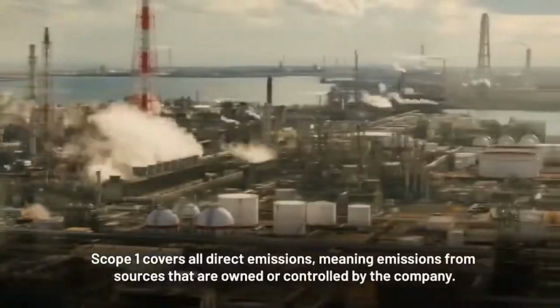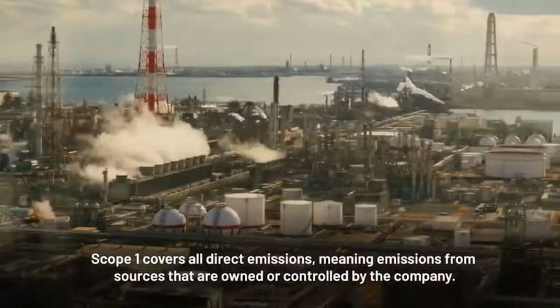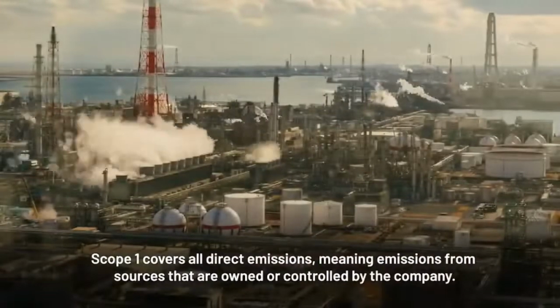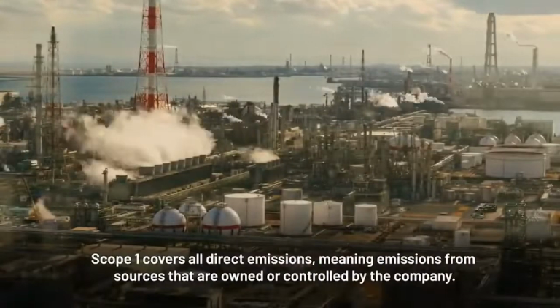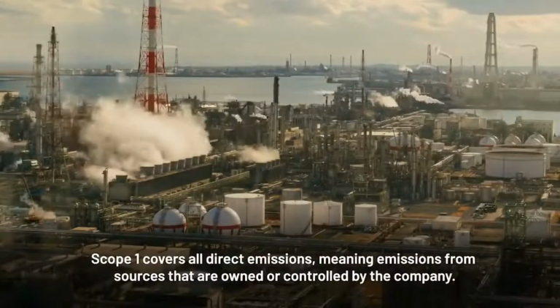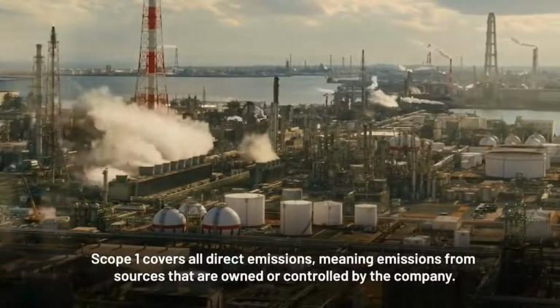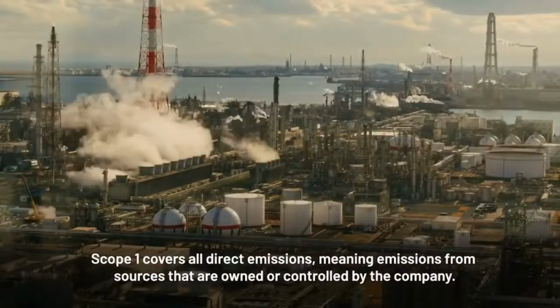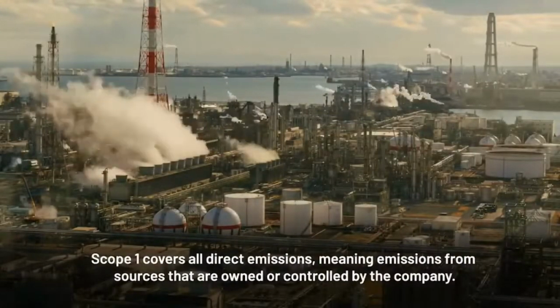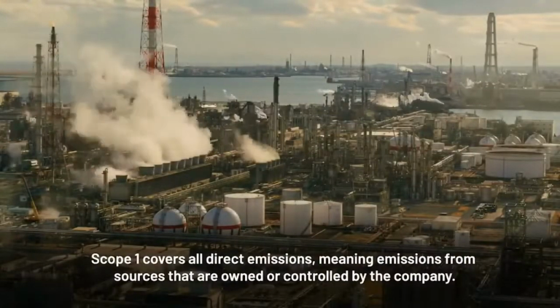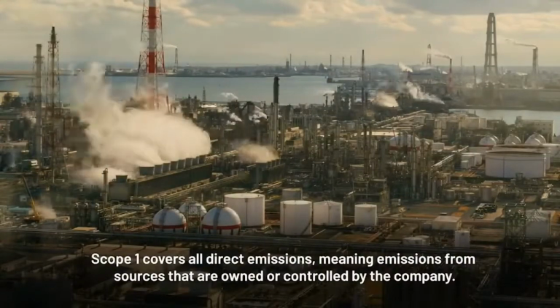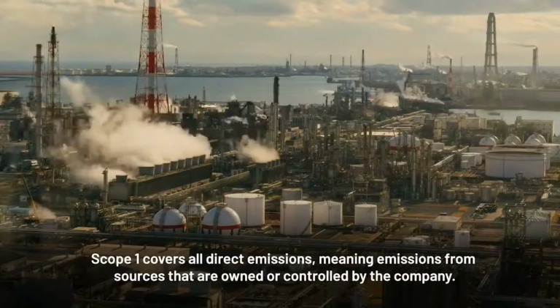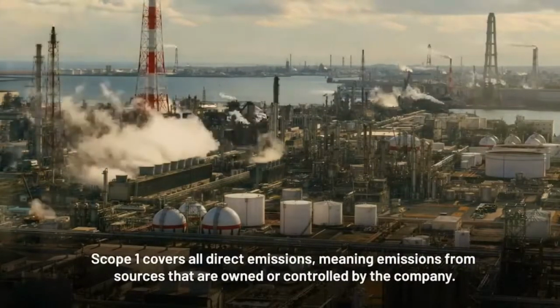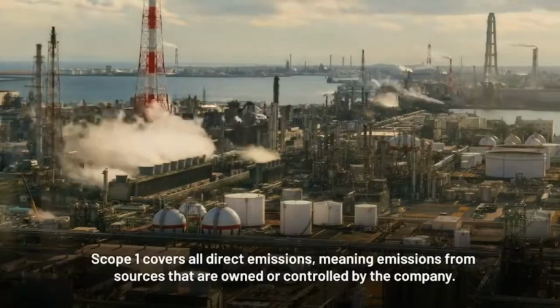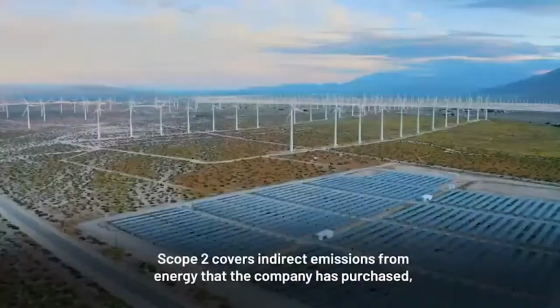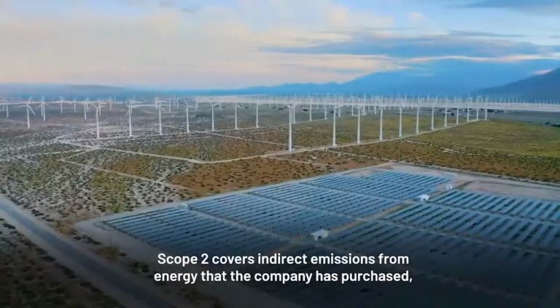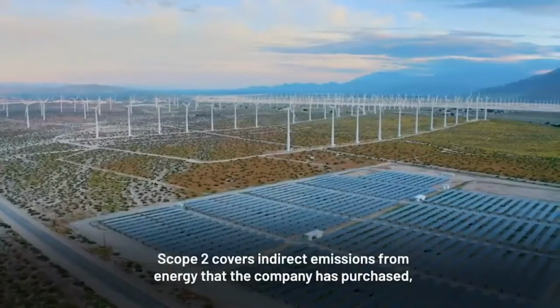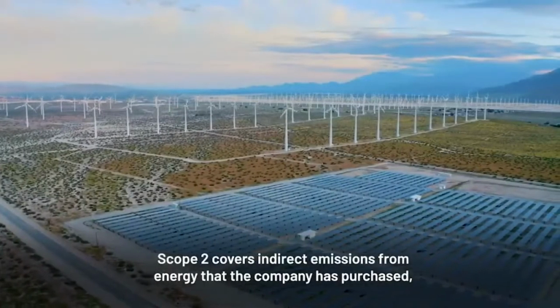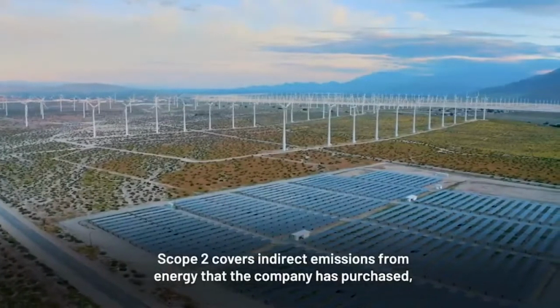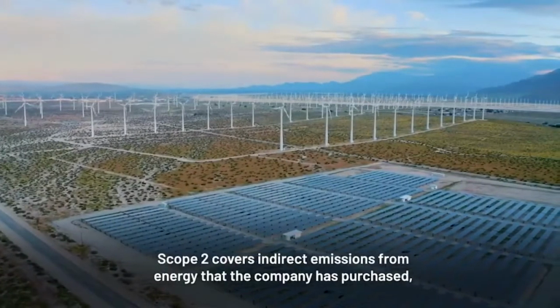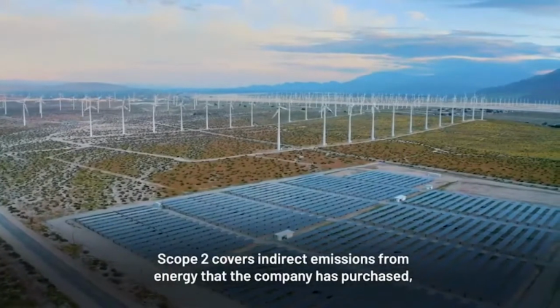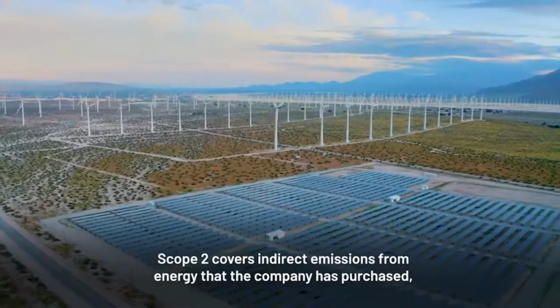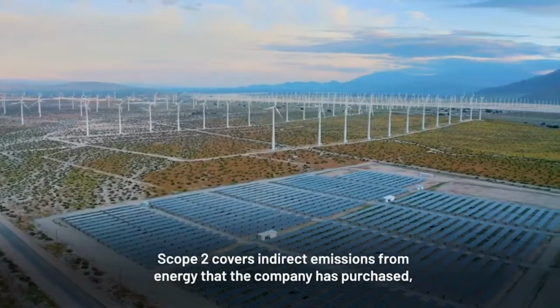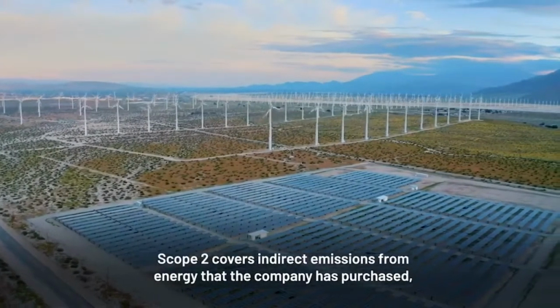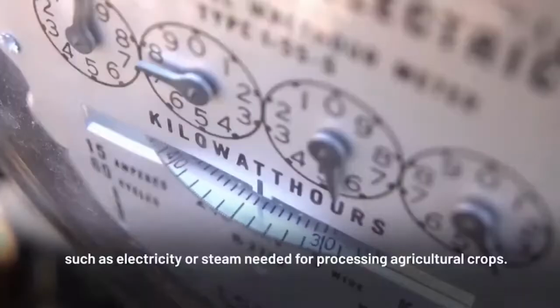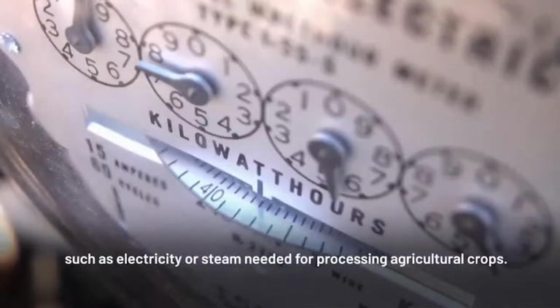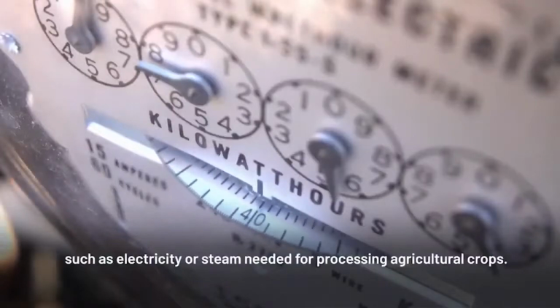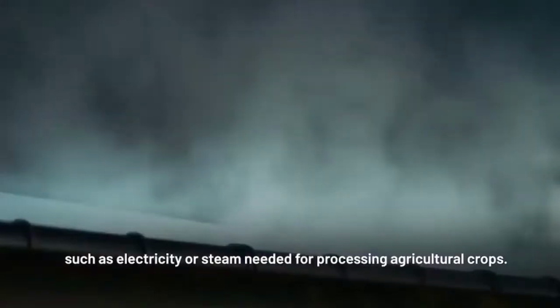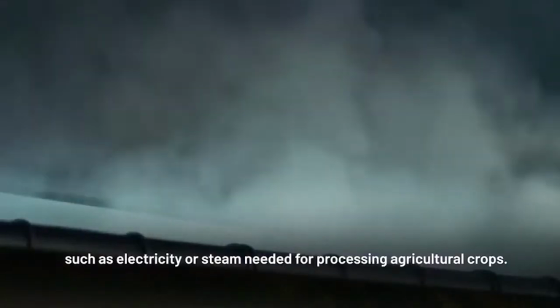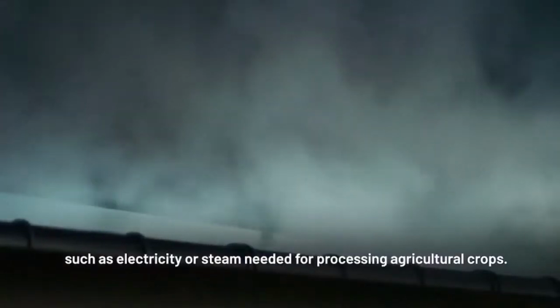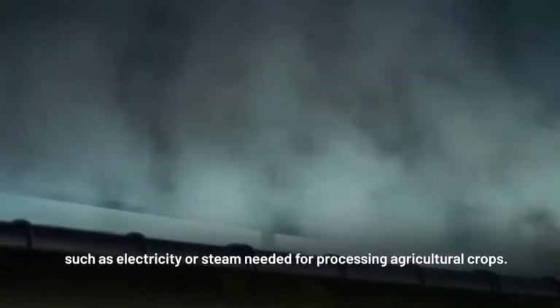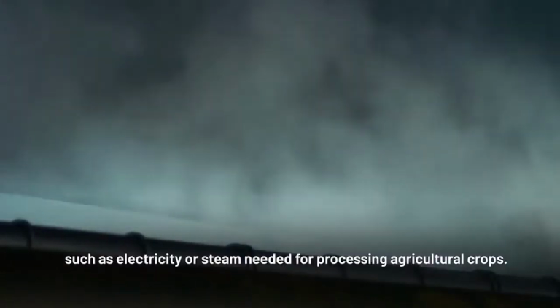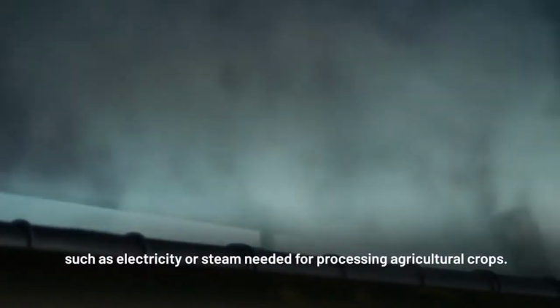Scope 1 covers all direct emissions, meaning emissions from sources that are owned or controlled by the company. Scope 2 covers indirect emissions from energy that the company has purchased, such as electricity or steam needed for processing agricultural crops.